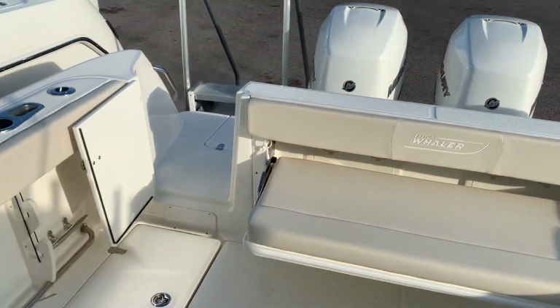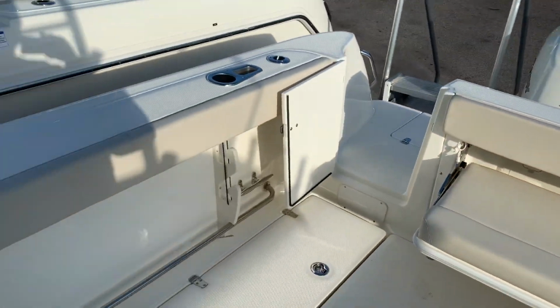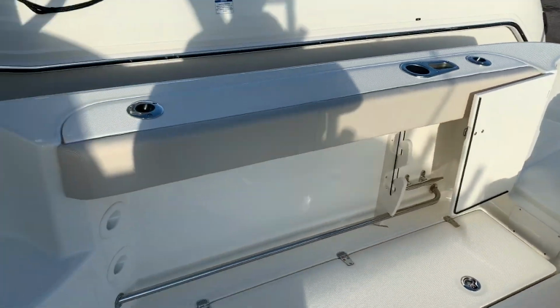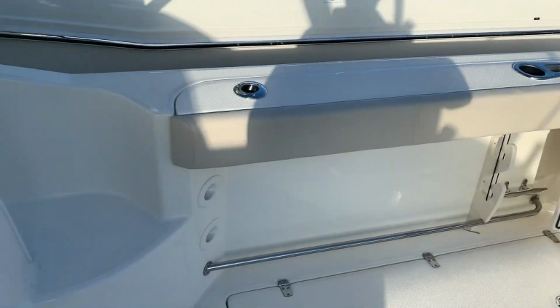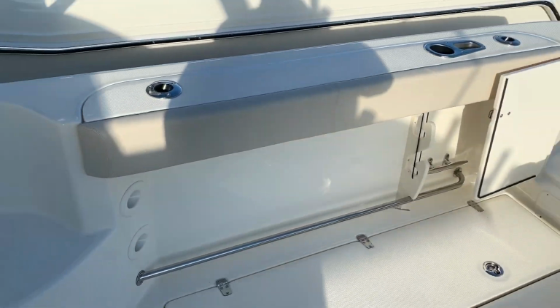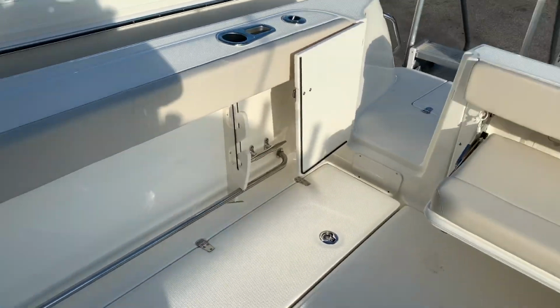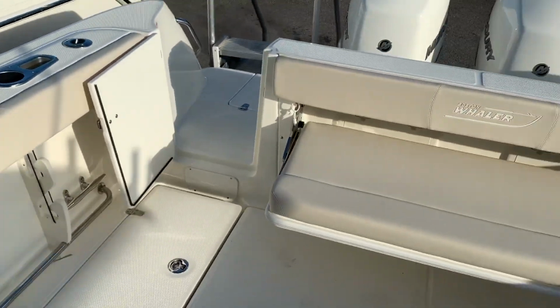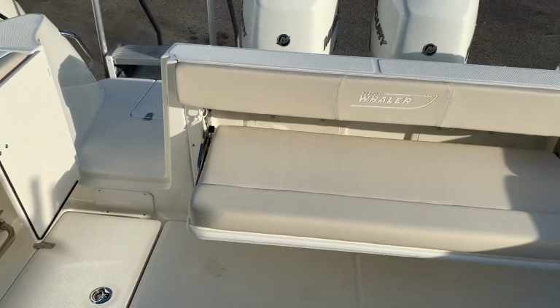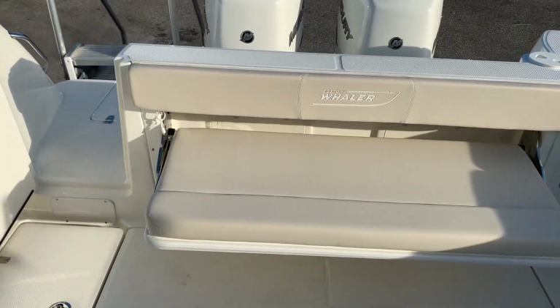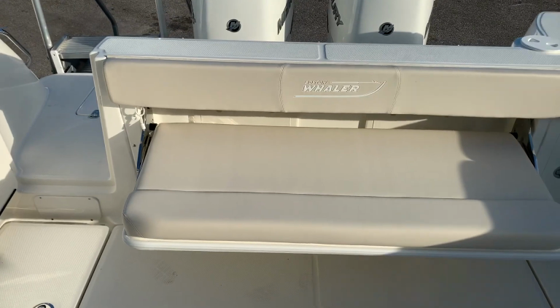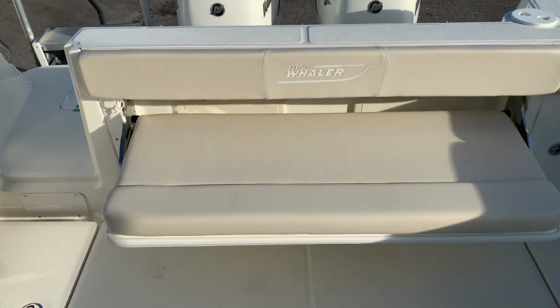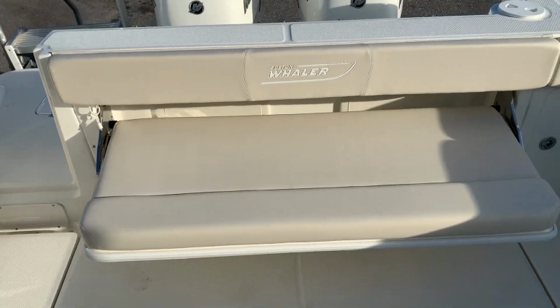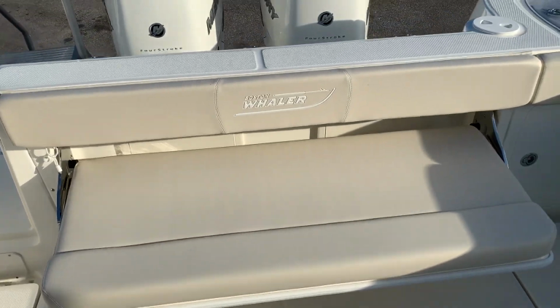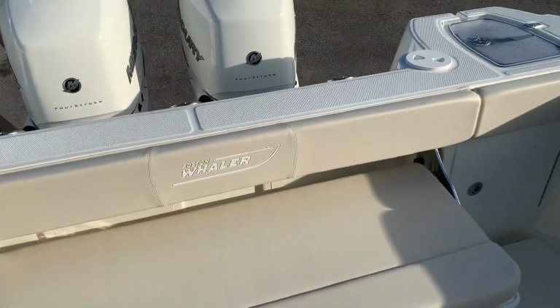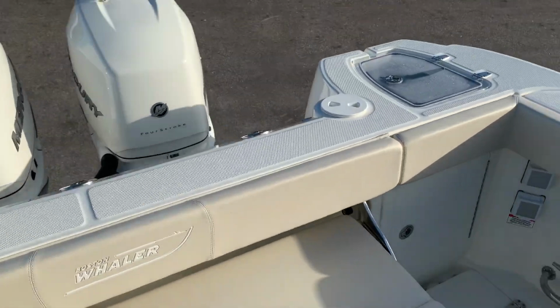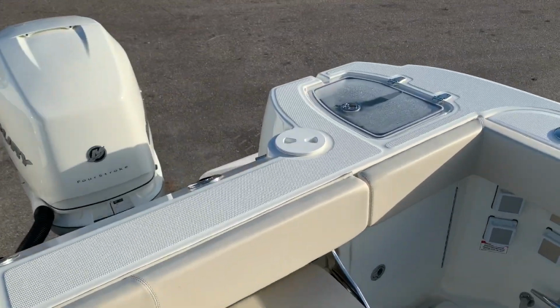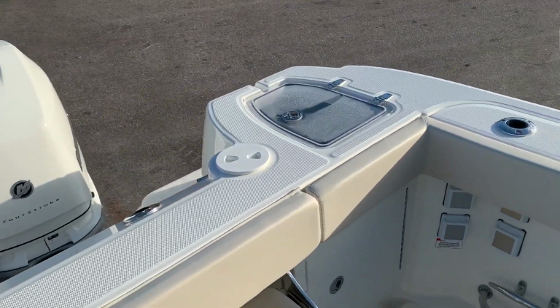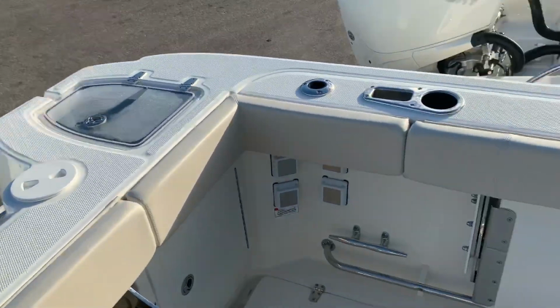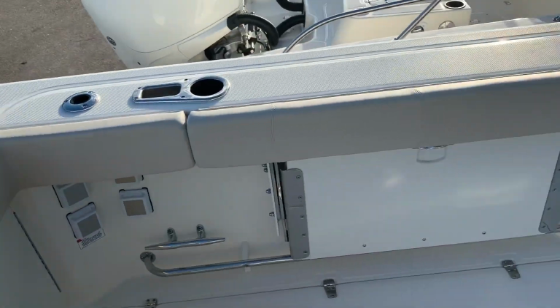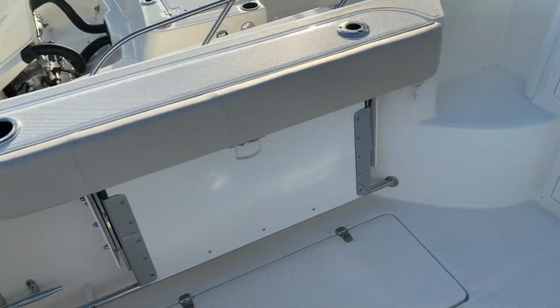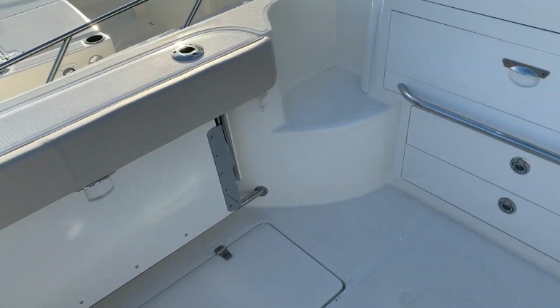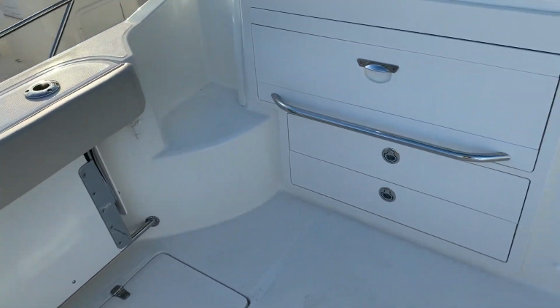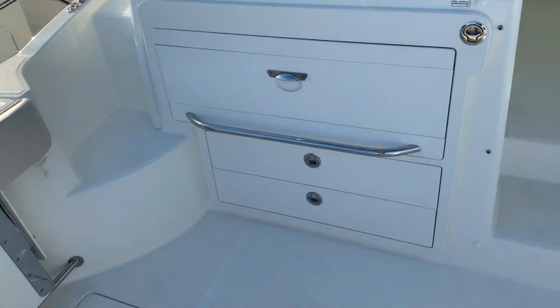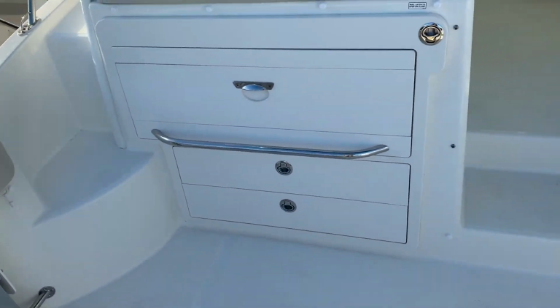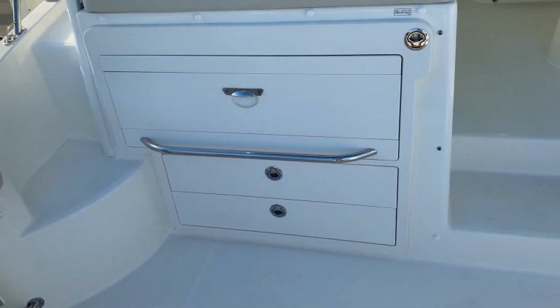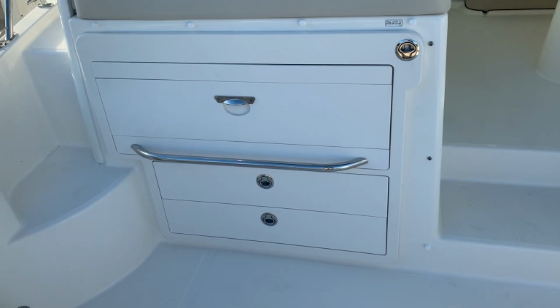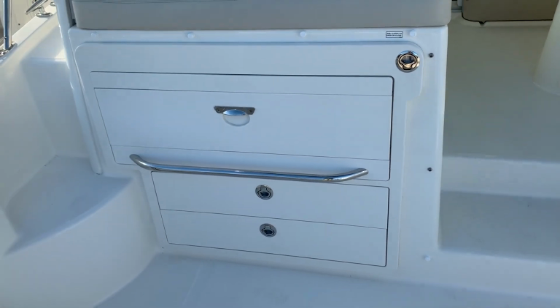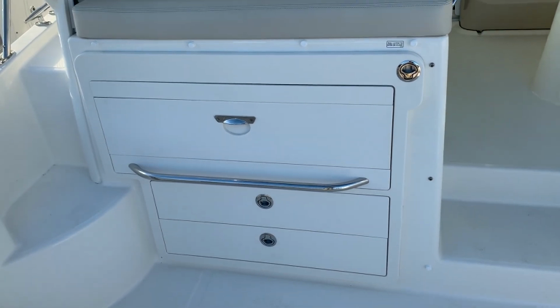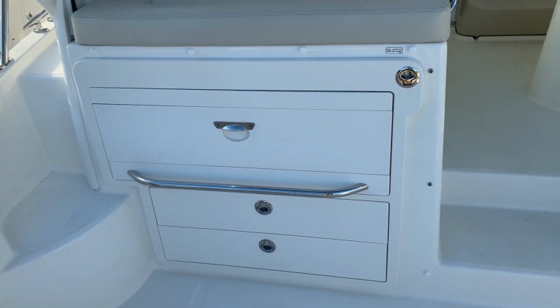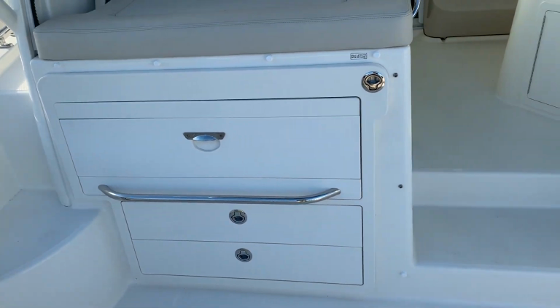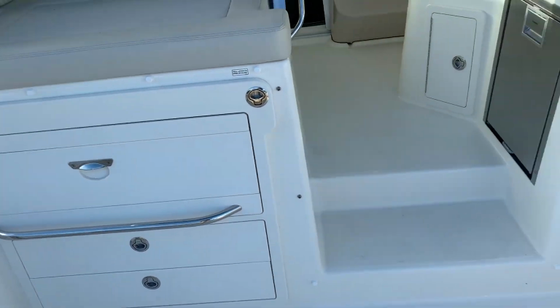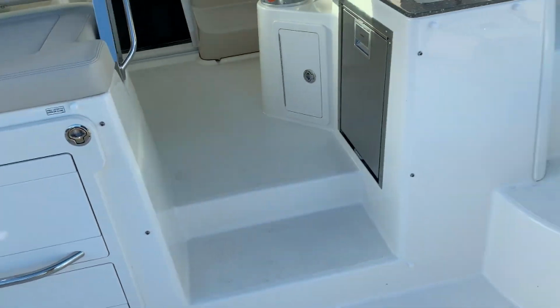There's a huge cockpit all the way around. The aft bench pulls up out of the way. There's a recirculating bait well. This one also has a built-in grill, which comes in pretty handy.